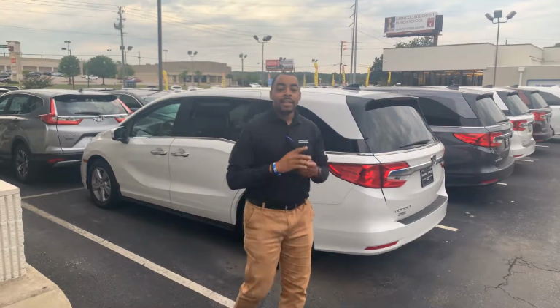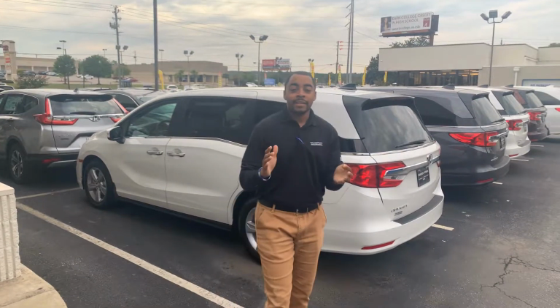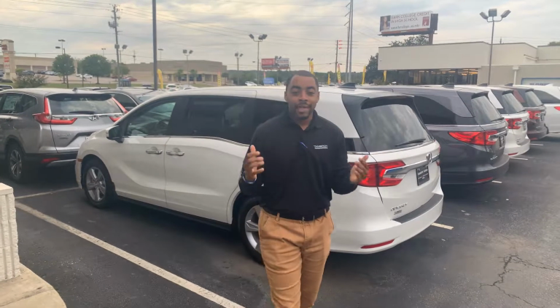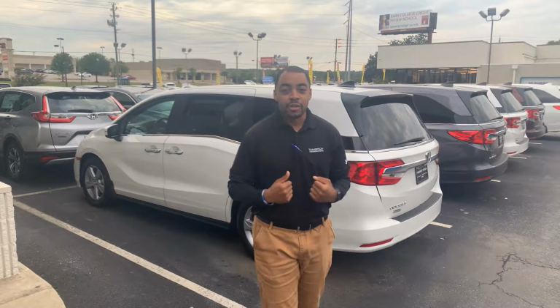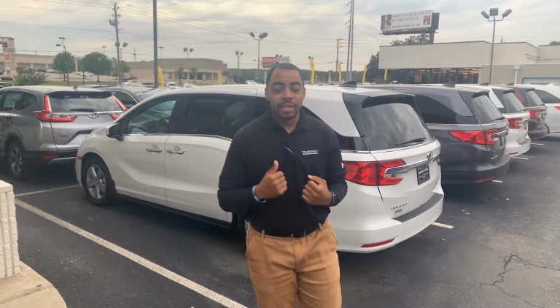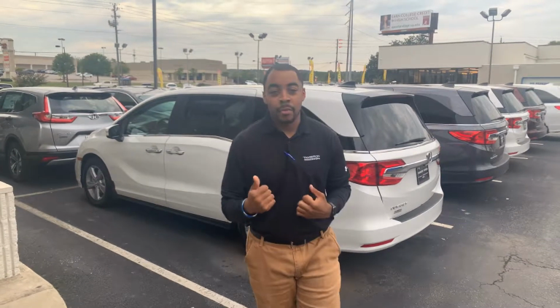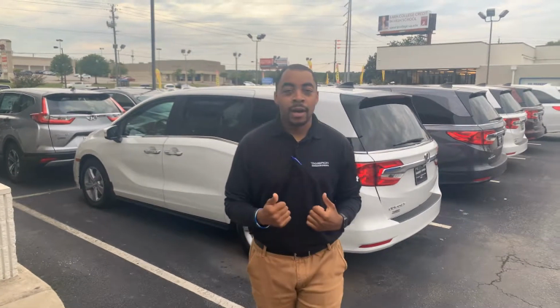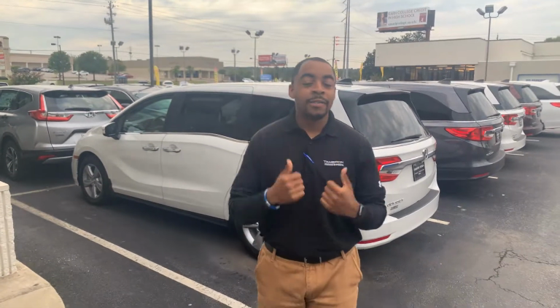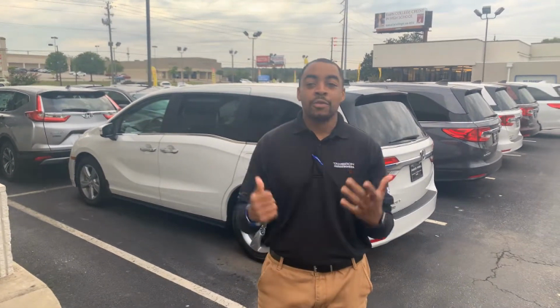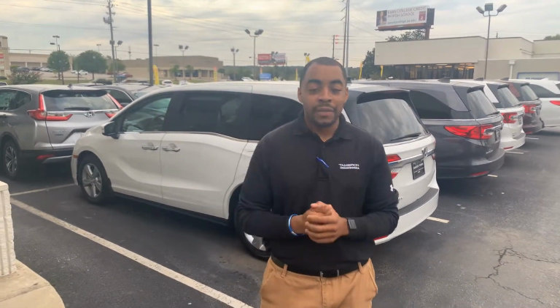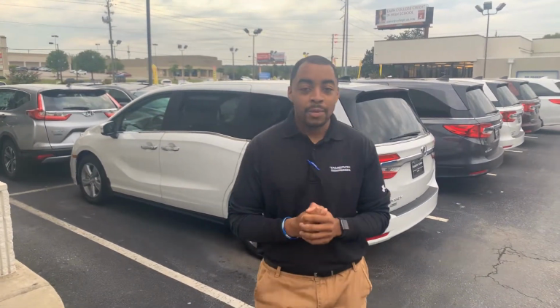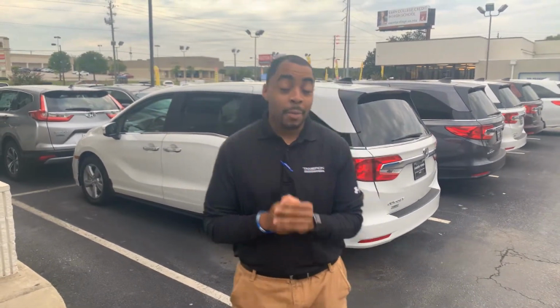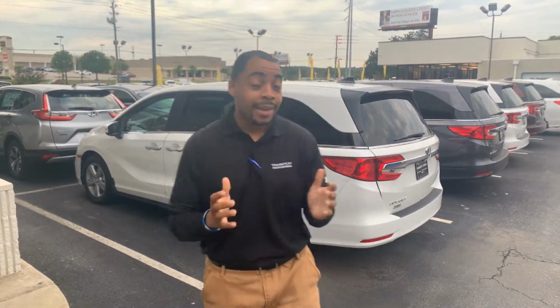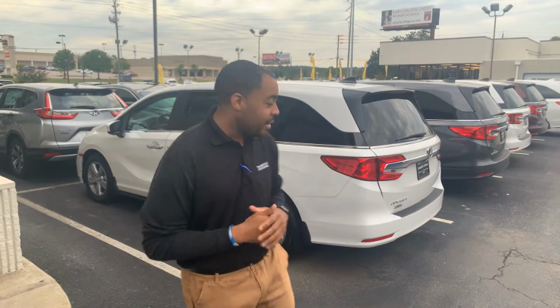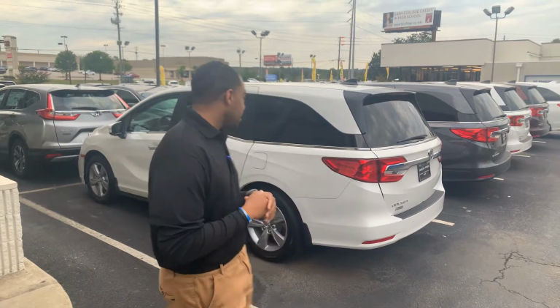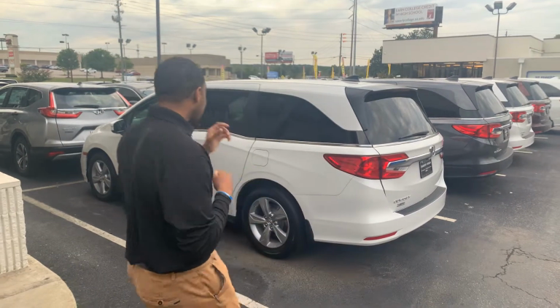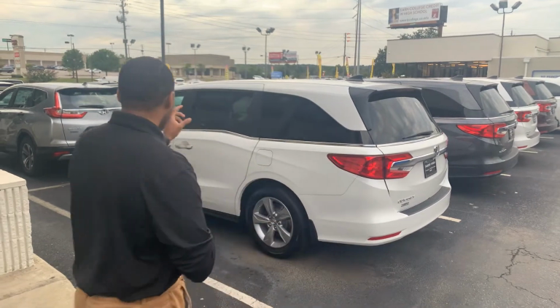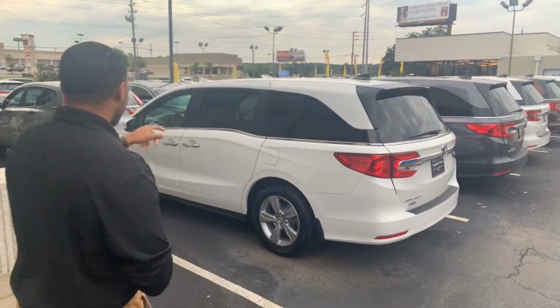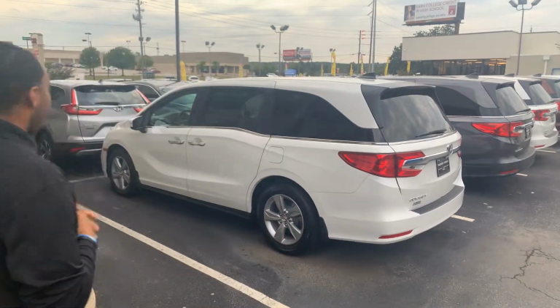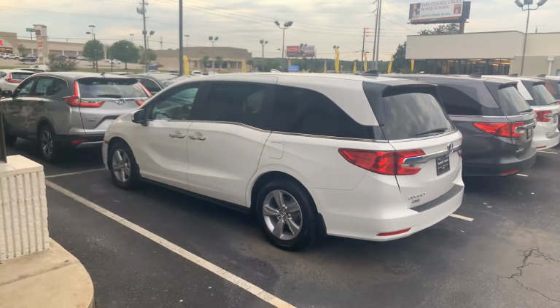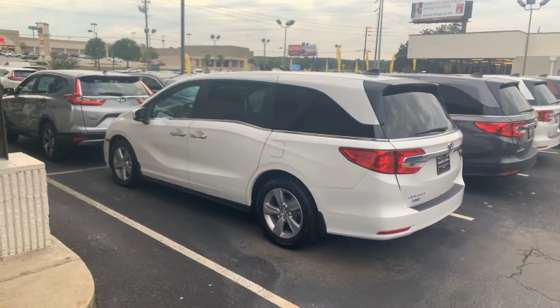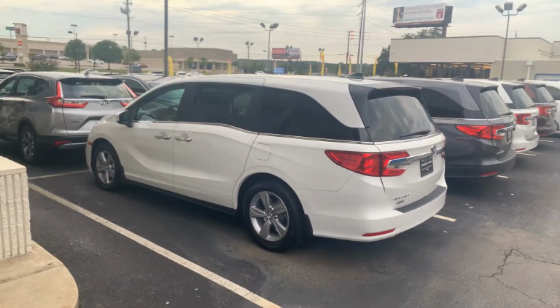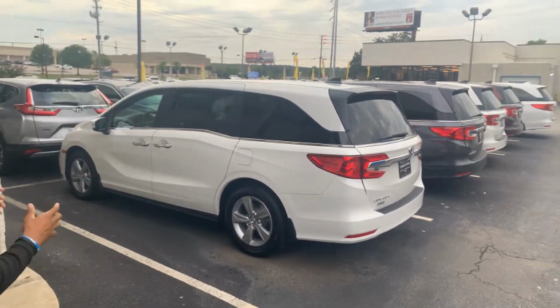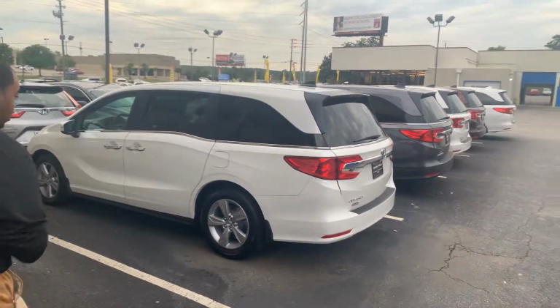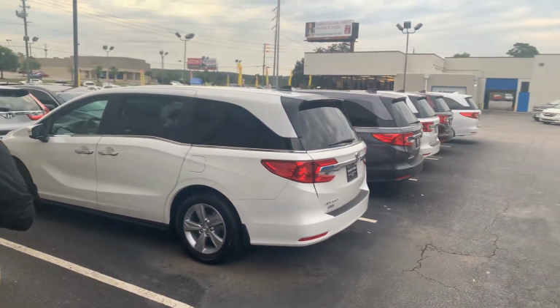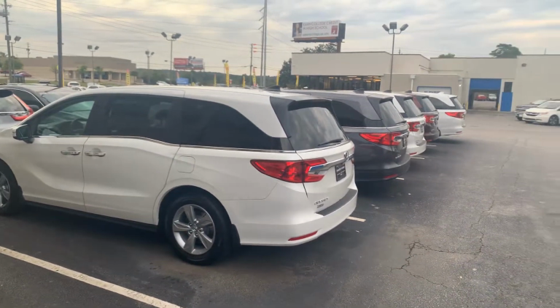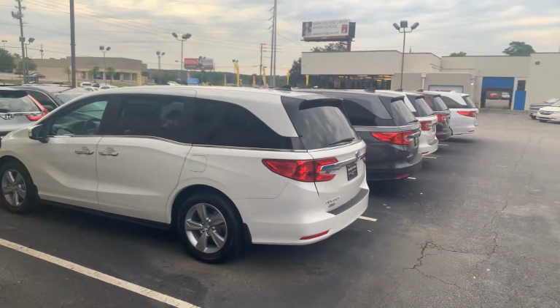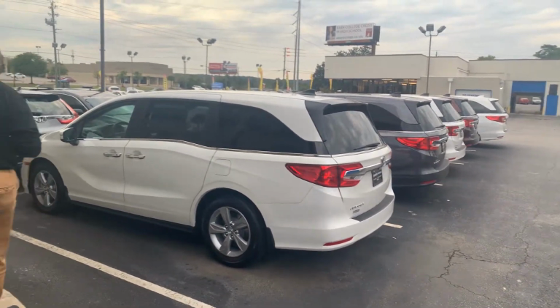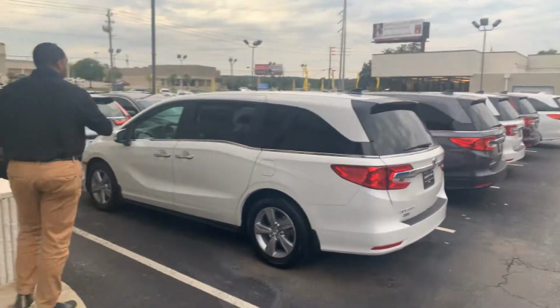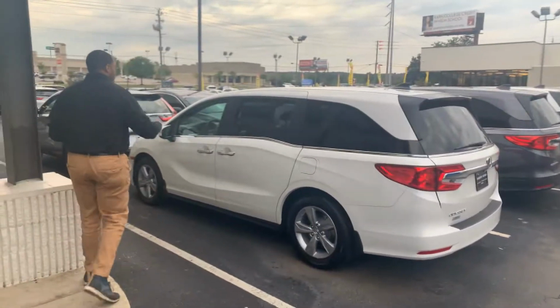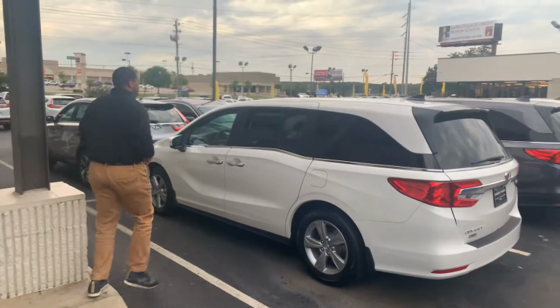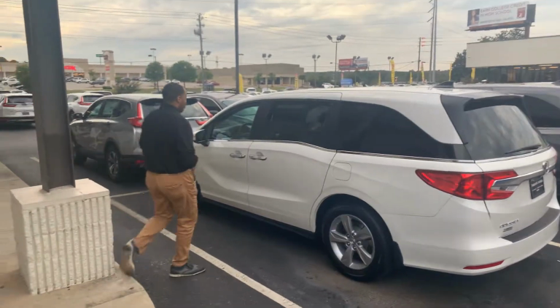Delina, my name is Chris at Tameron Honda. Thank you so much for the opportunity on my Honda Odyssey. I actually have one right here behind me. This is the EXL package in the beautiful platinum white and pearl pink.